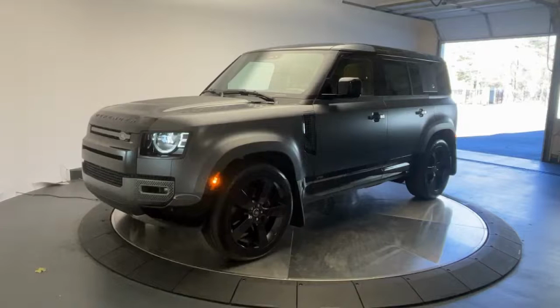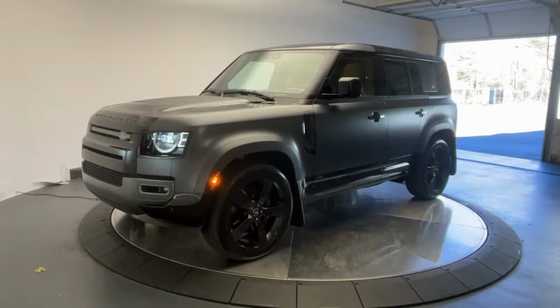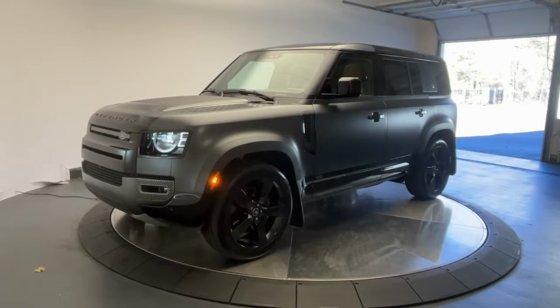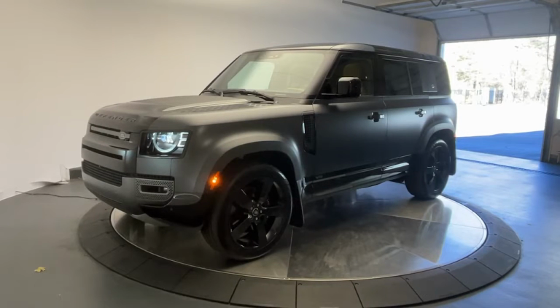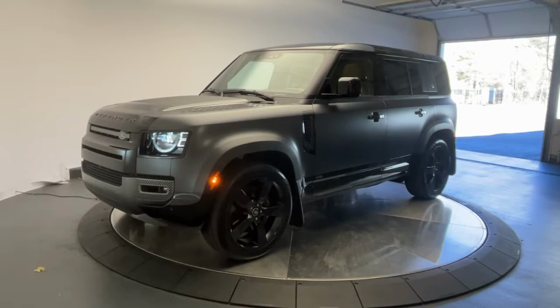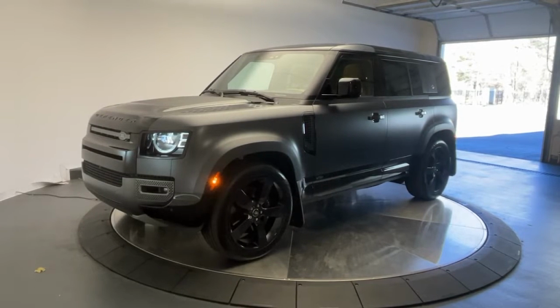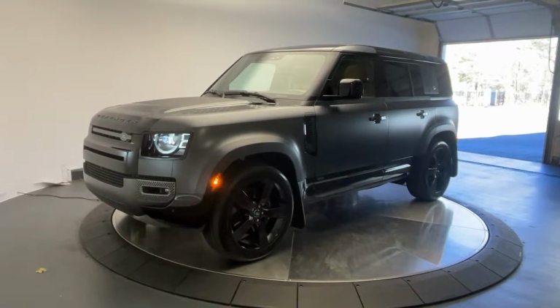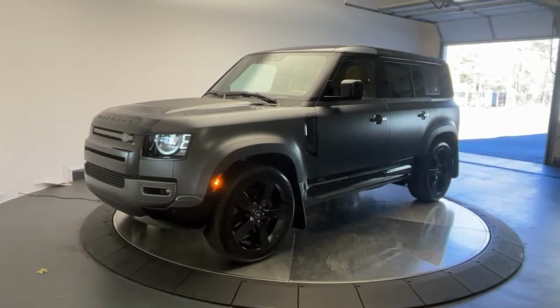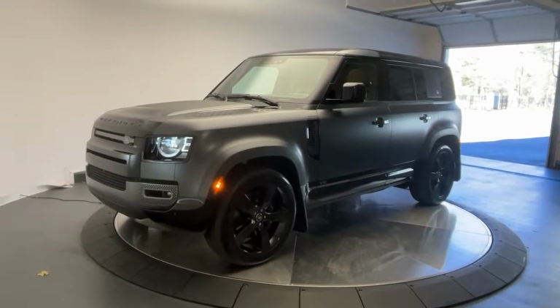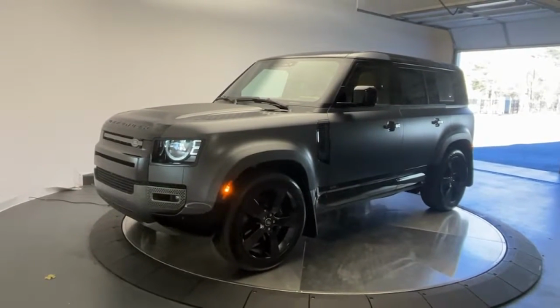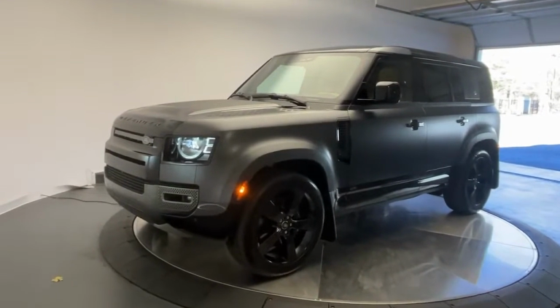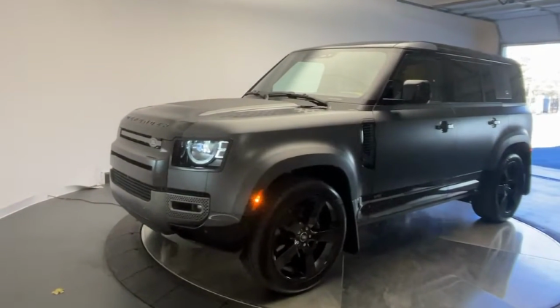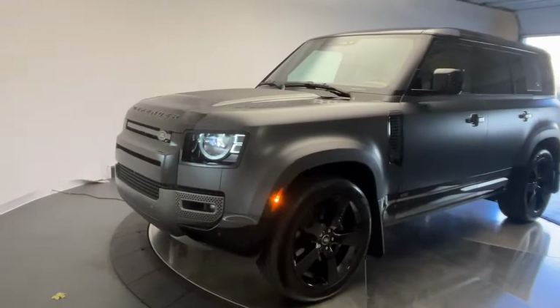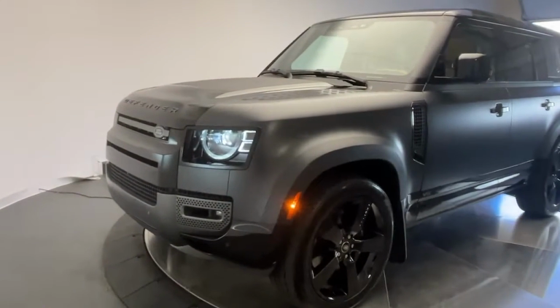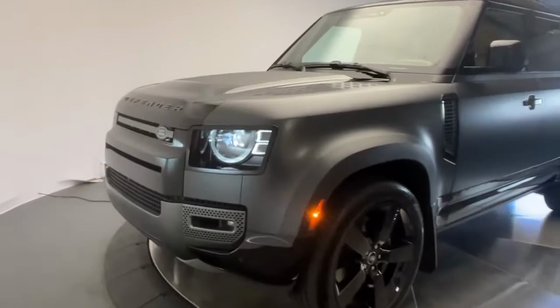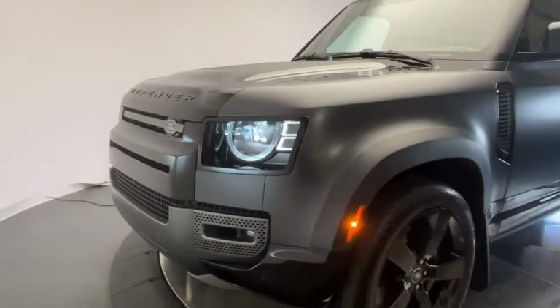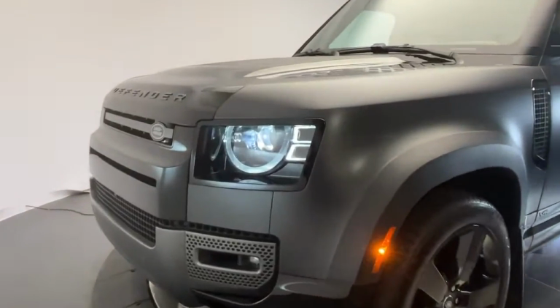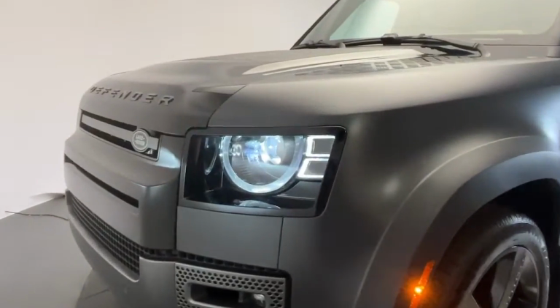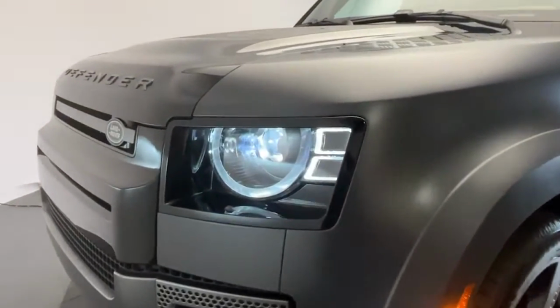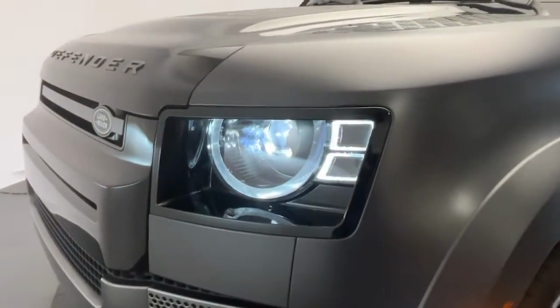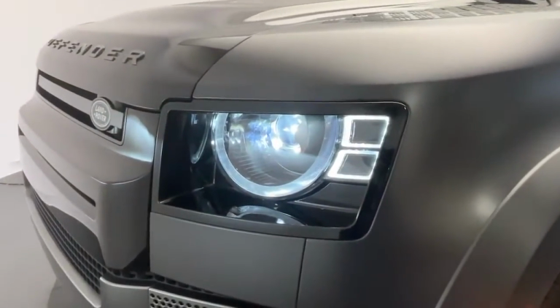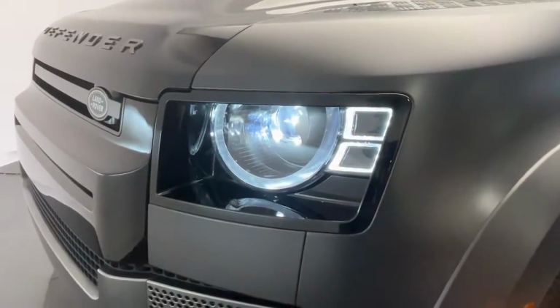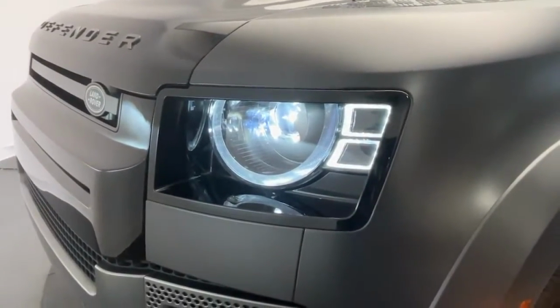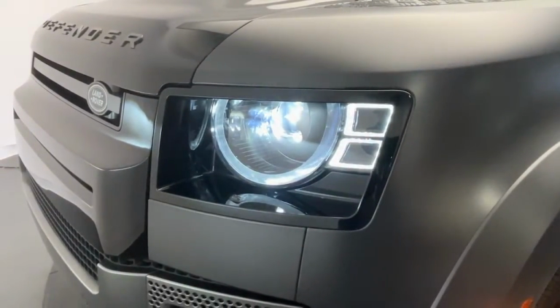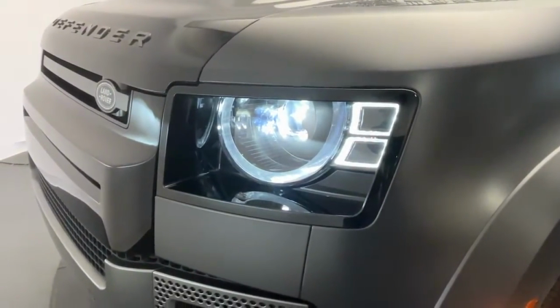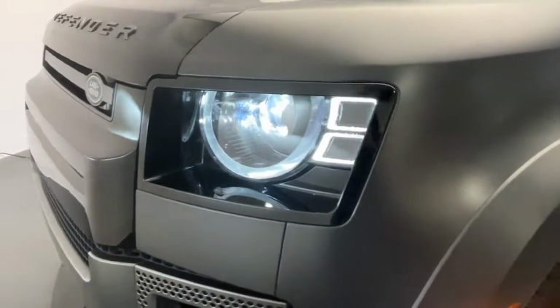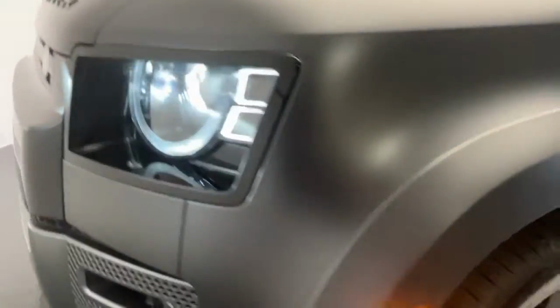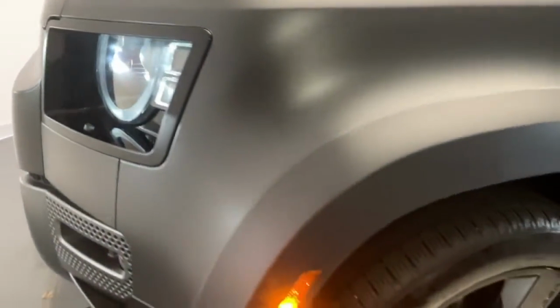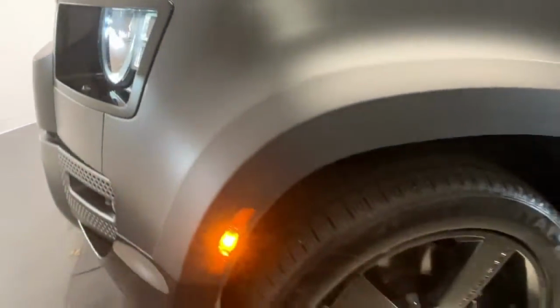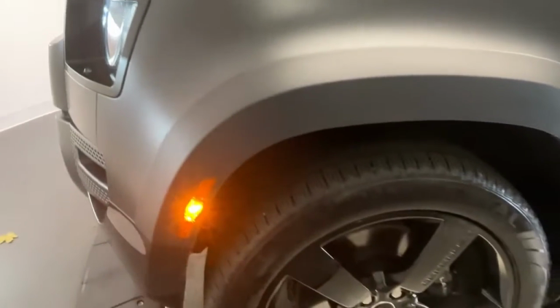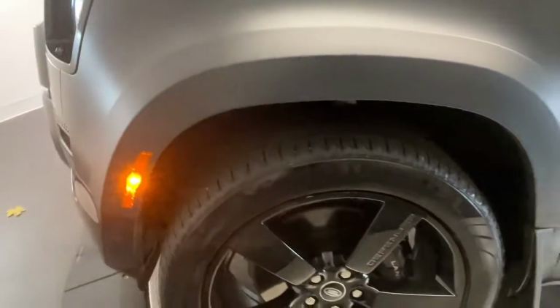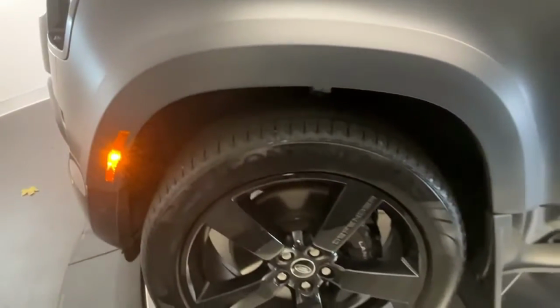This could be the car for you. The 2023 Land Rover Defender. With less than 5,000 miles on the odometer, this vehicle stands out from the rest.